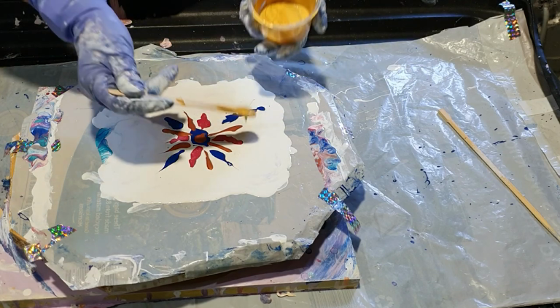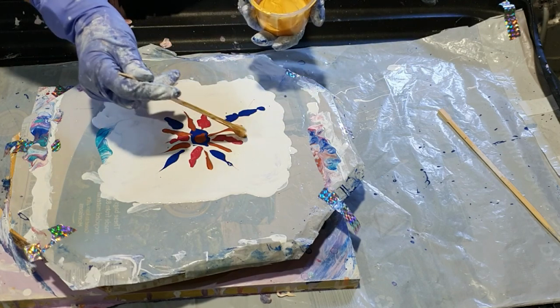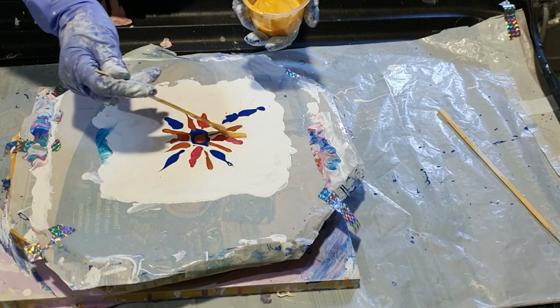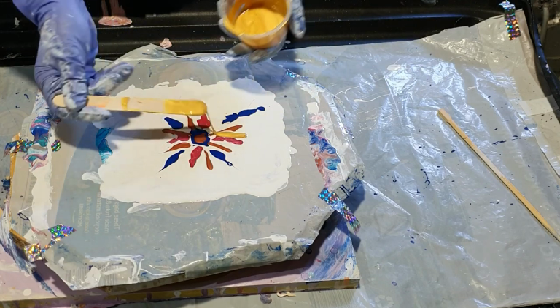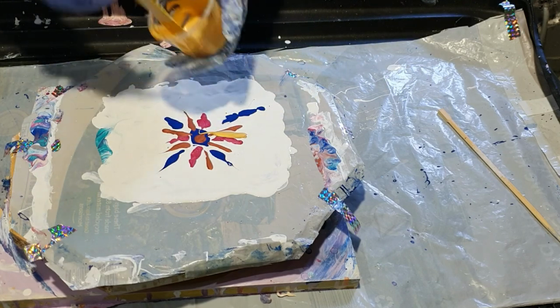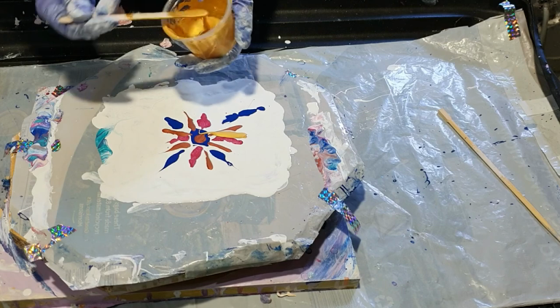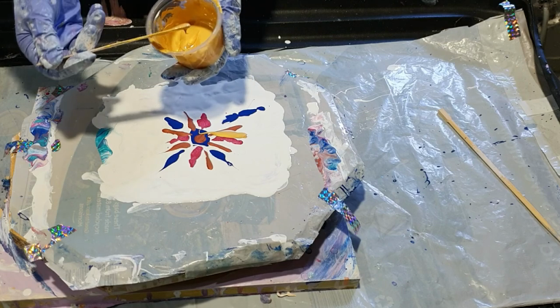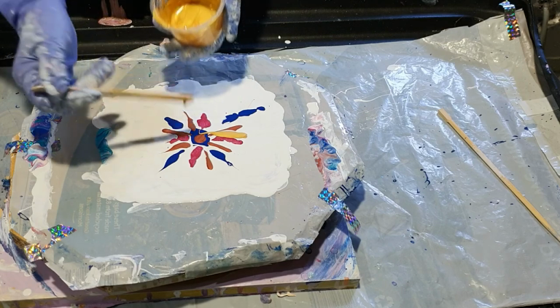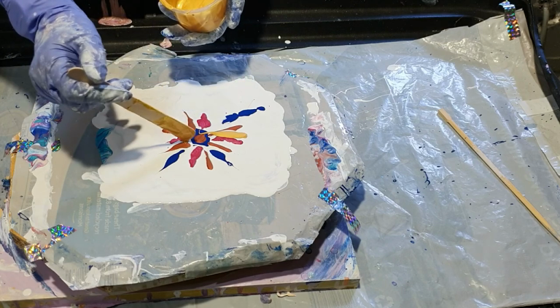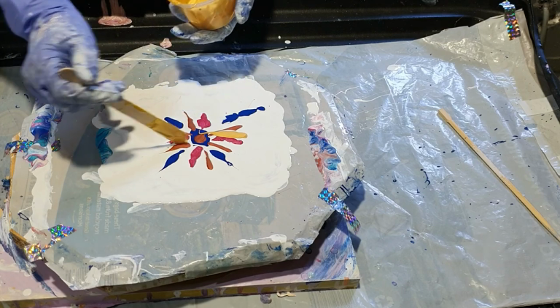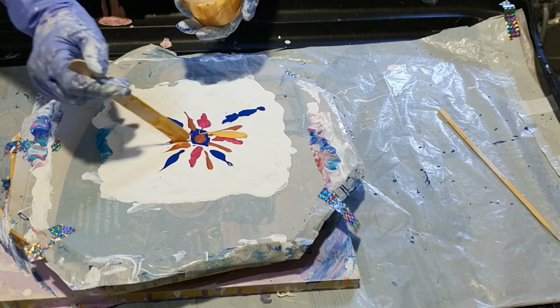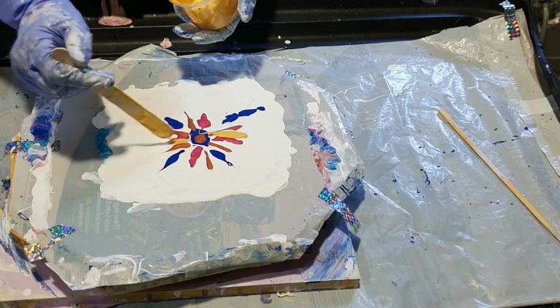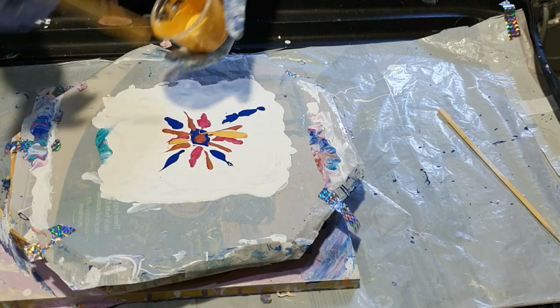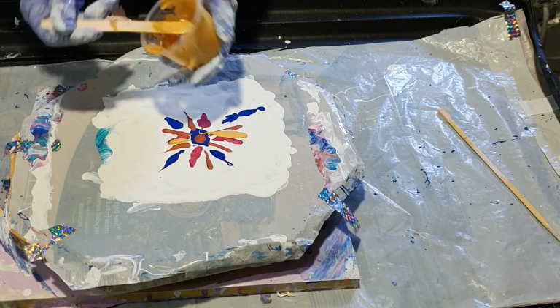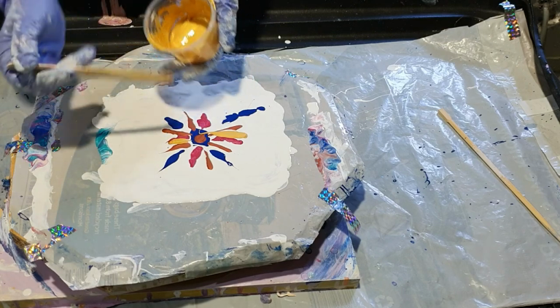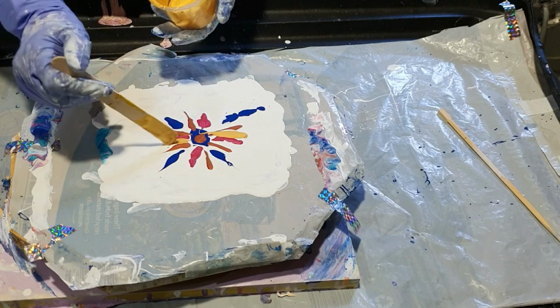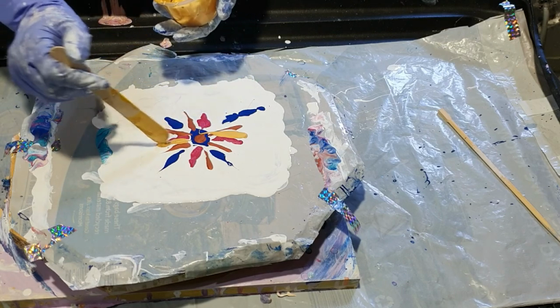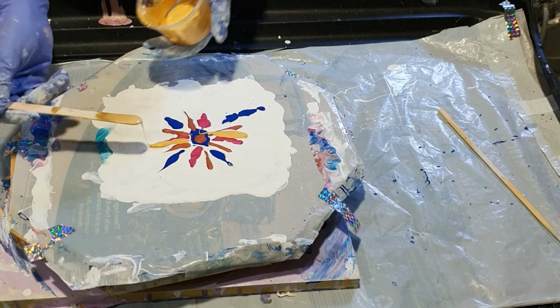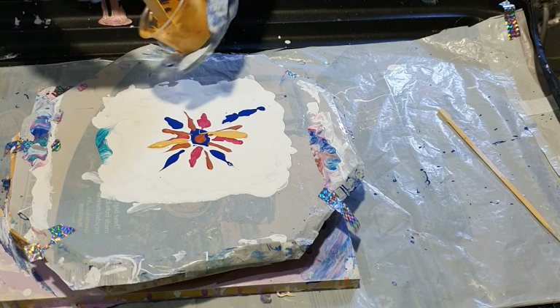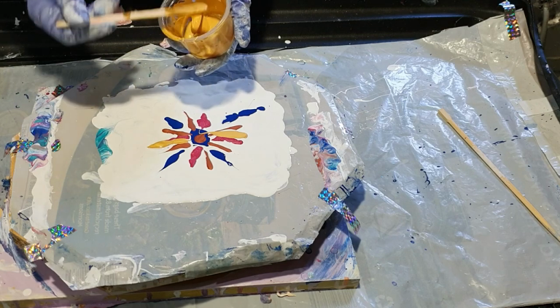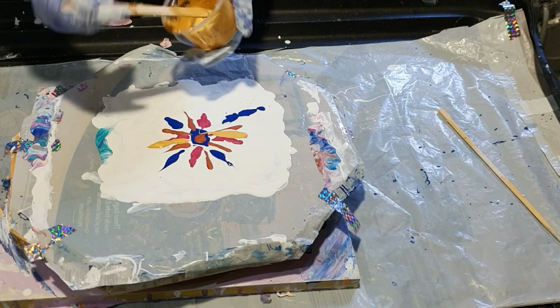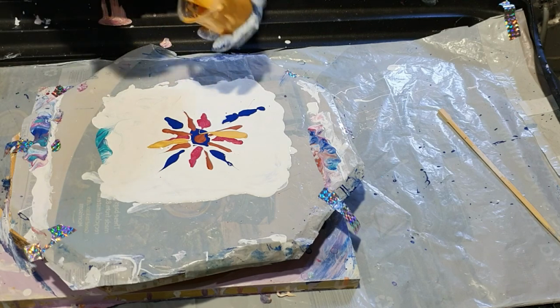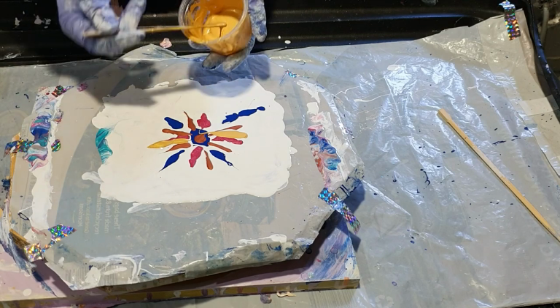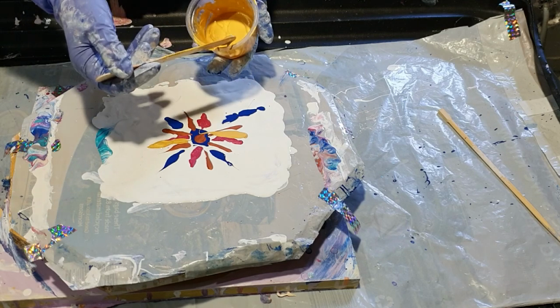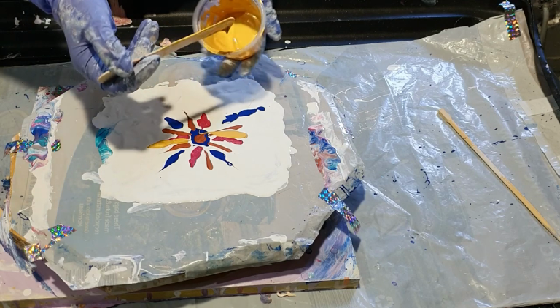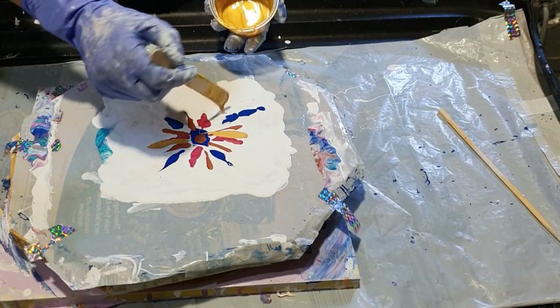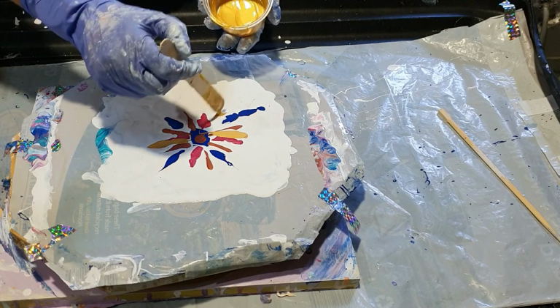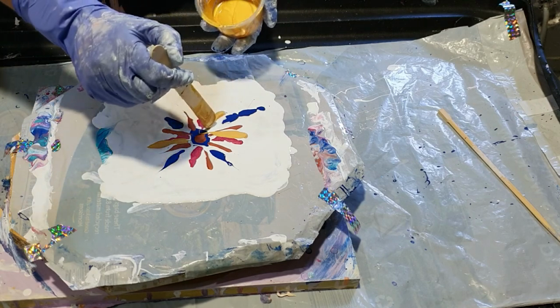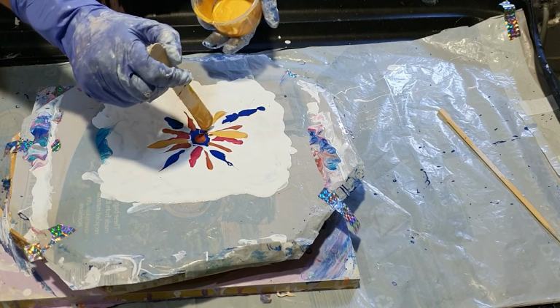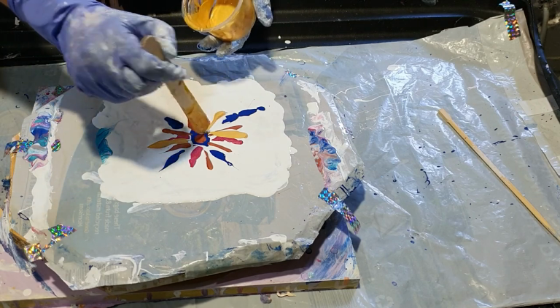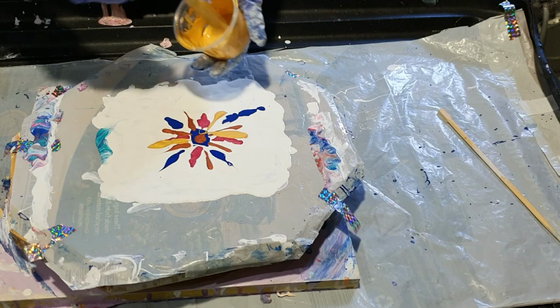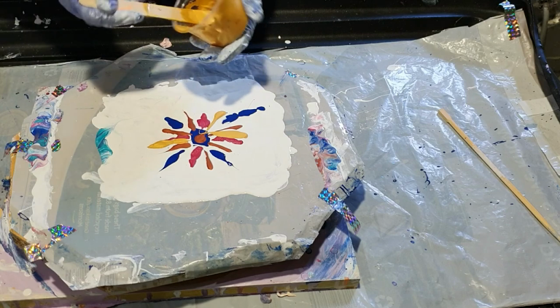So it is just a case of putting on the paint. I don't always do a particular pattern. I guess today I have done it a little bit more symmetrically — I don't always.